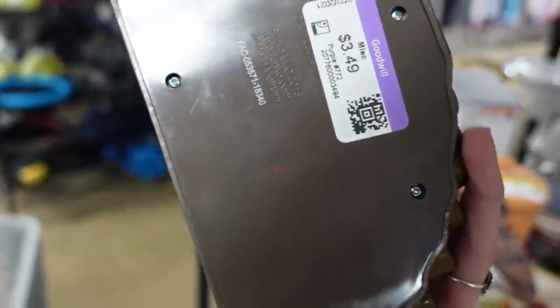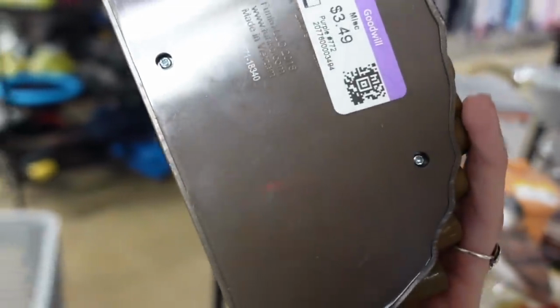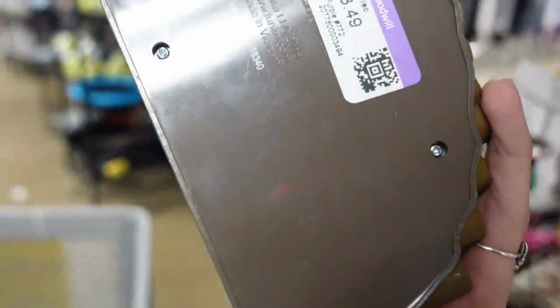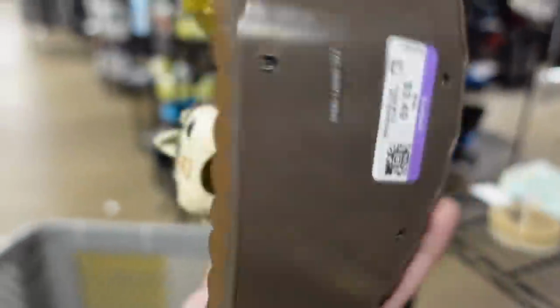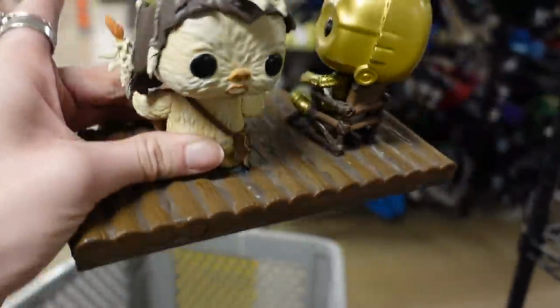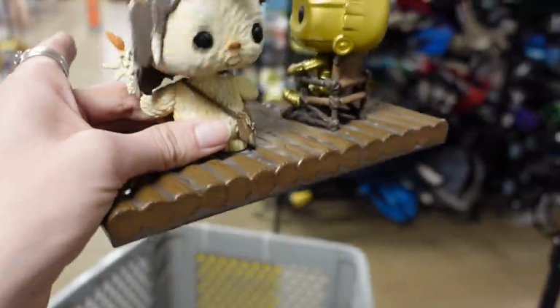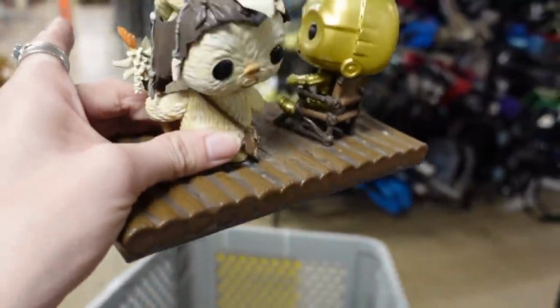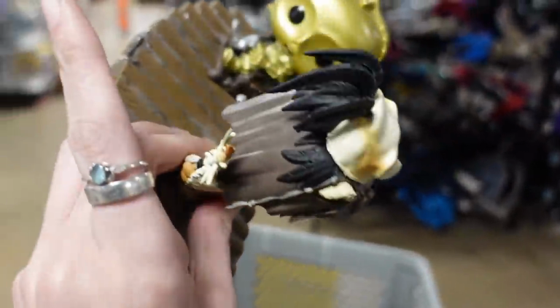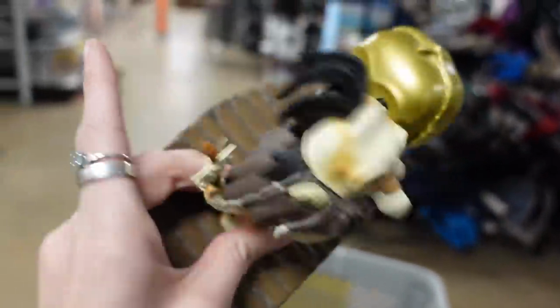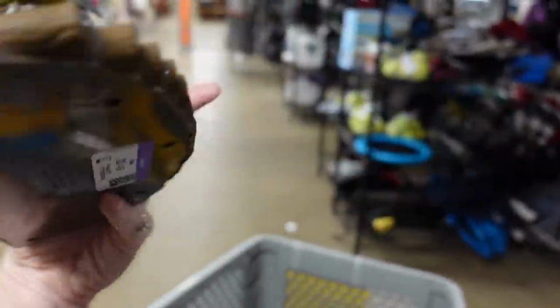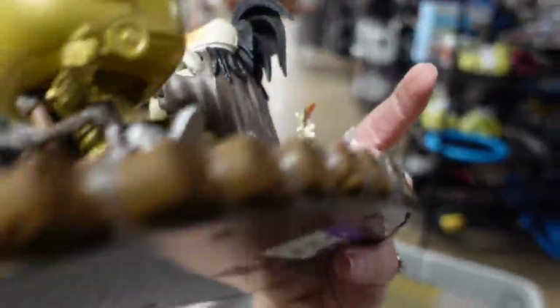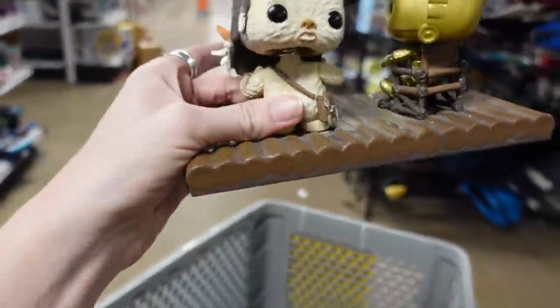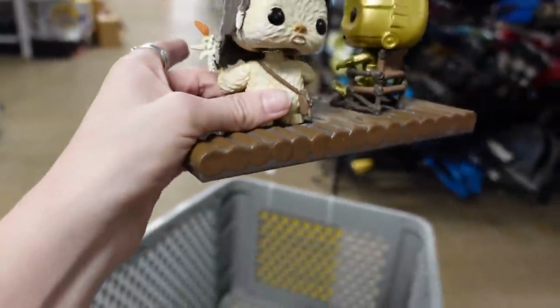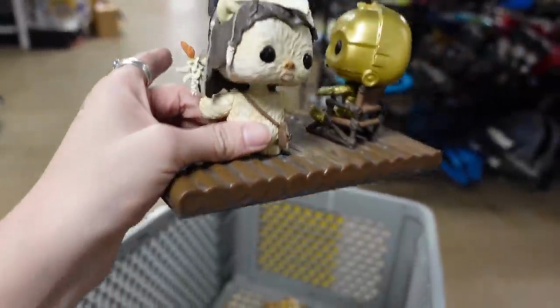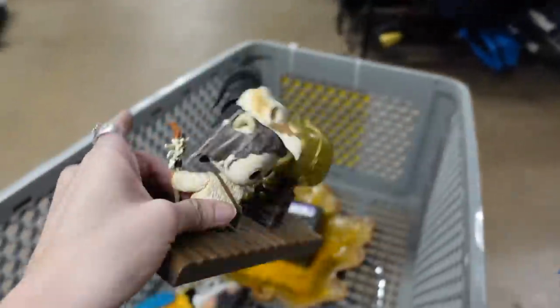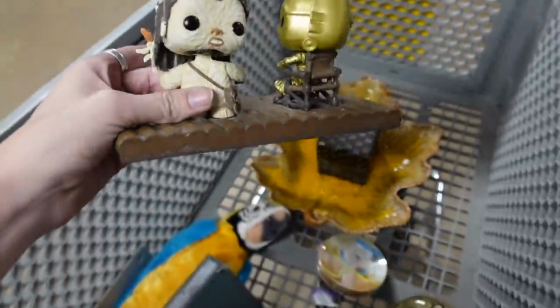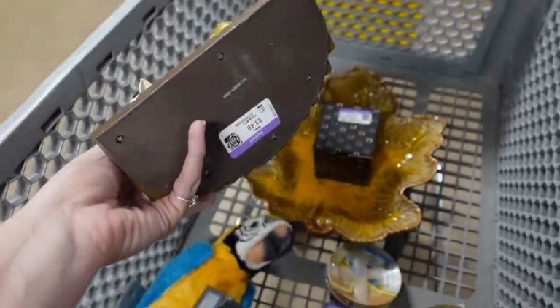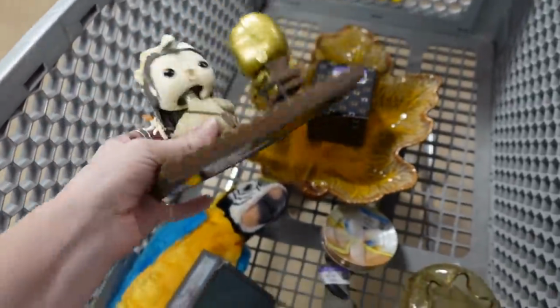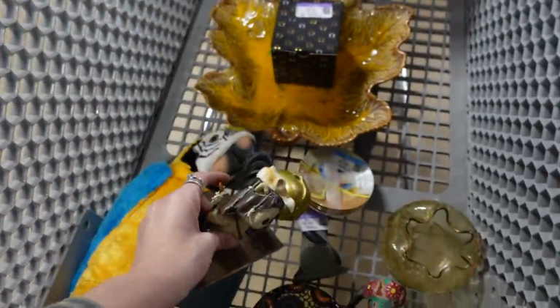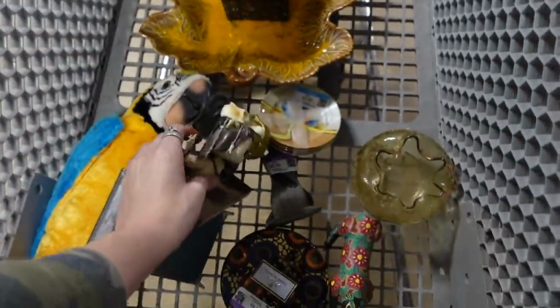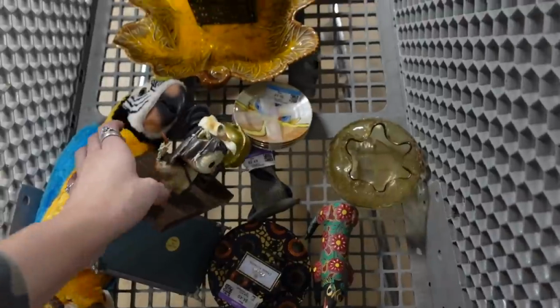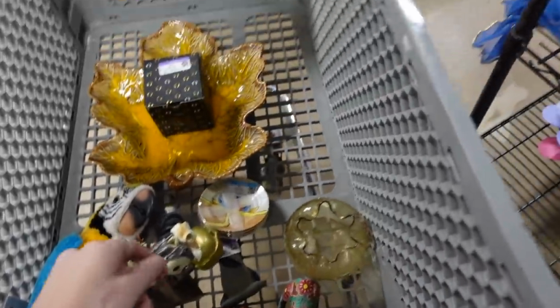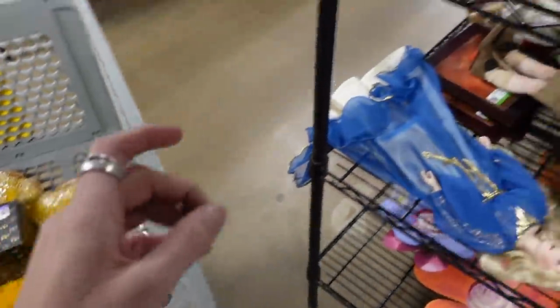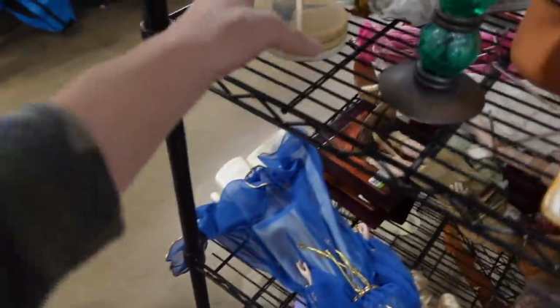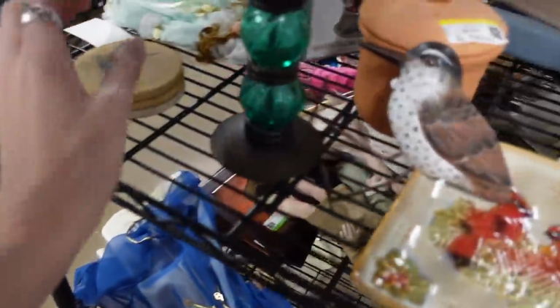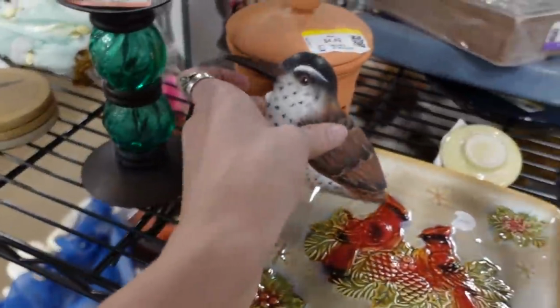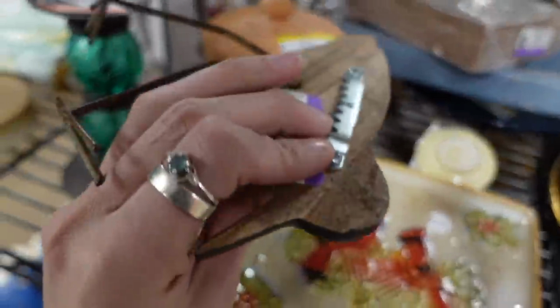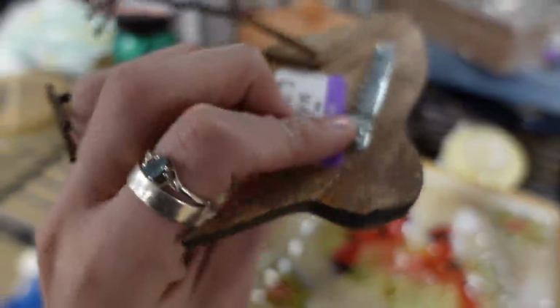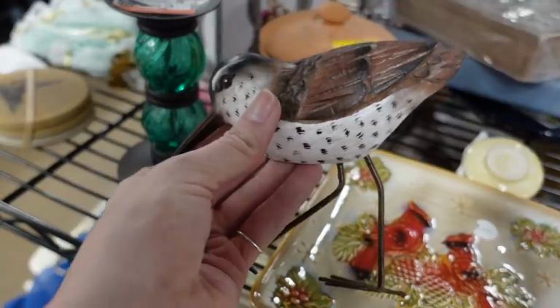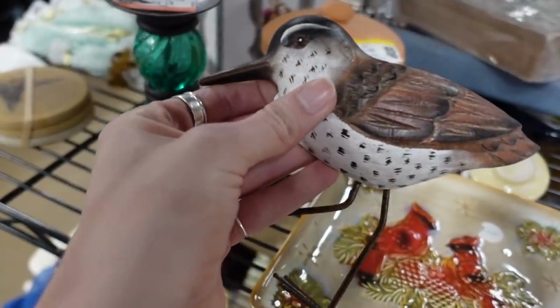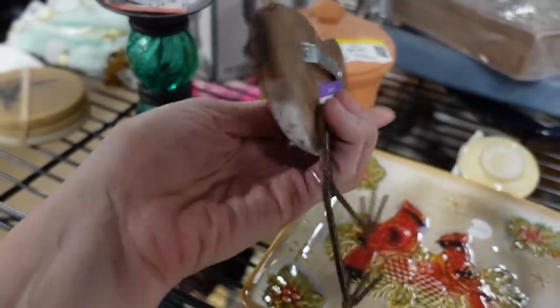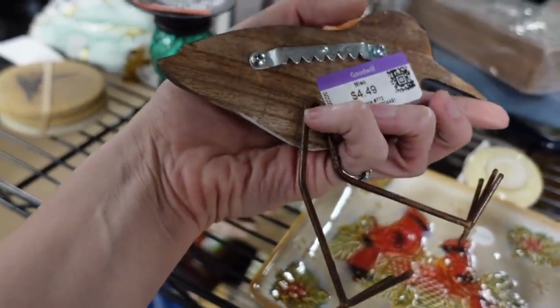I also bought this Funko Pop because the last time I left one of these behind, everyone was like, you should have bought those. So this time I stuck it in my cart. However, I've looked up comps since then and it sells for like 12 bucks. So I tried and that's what matters.